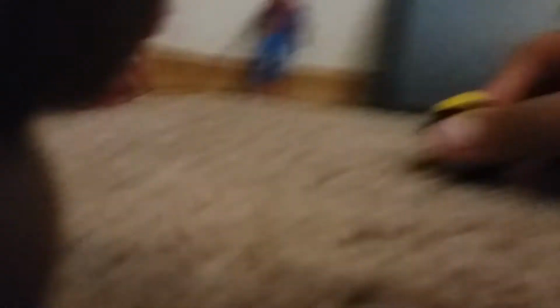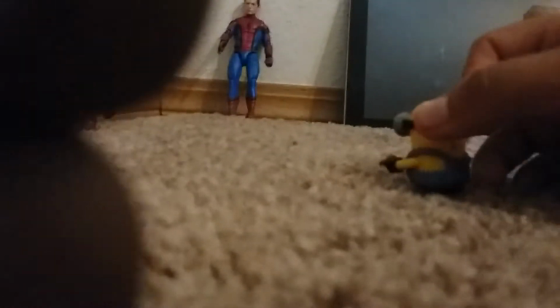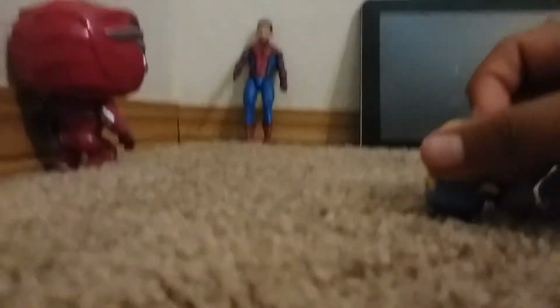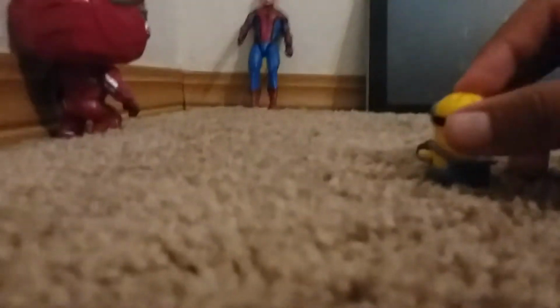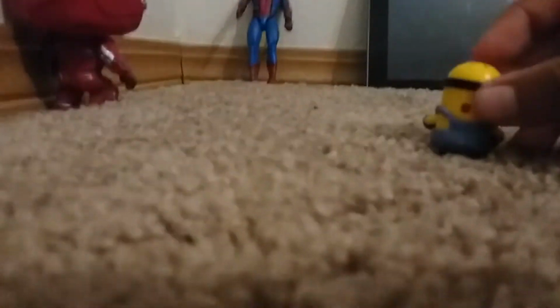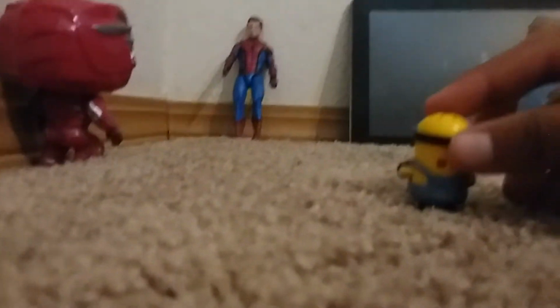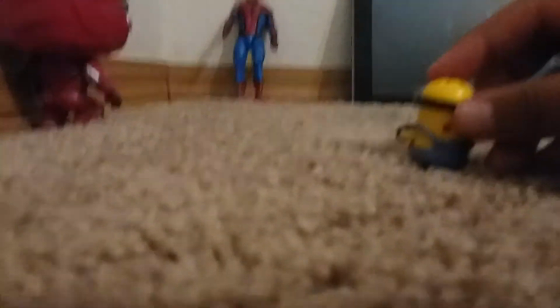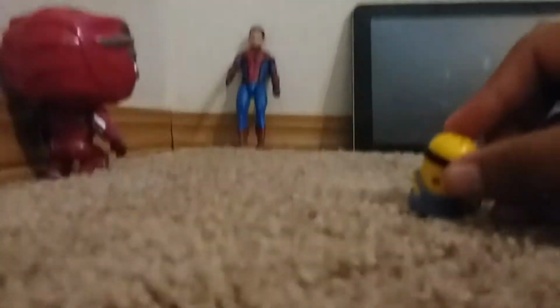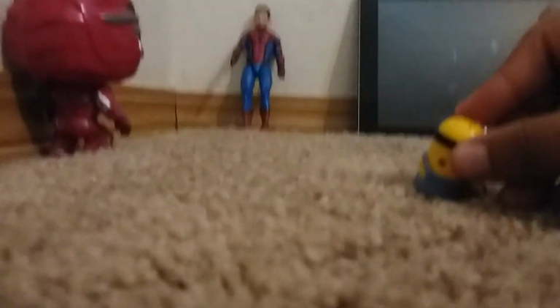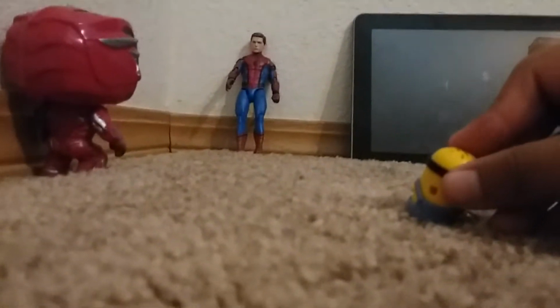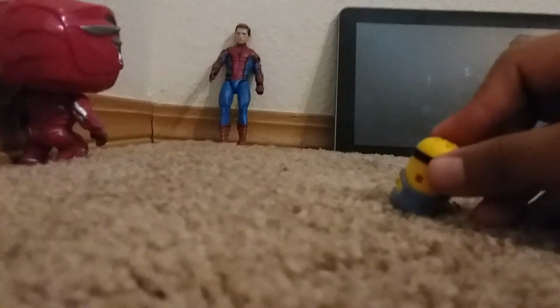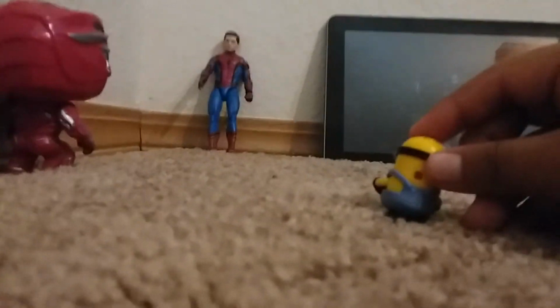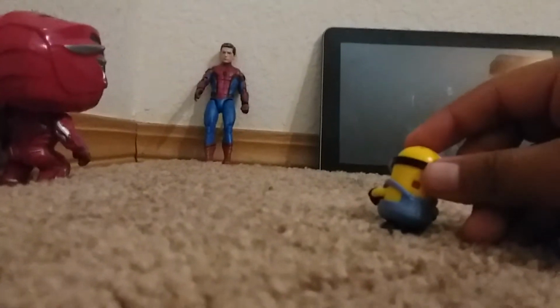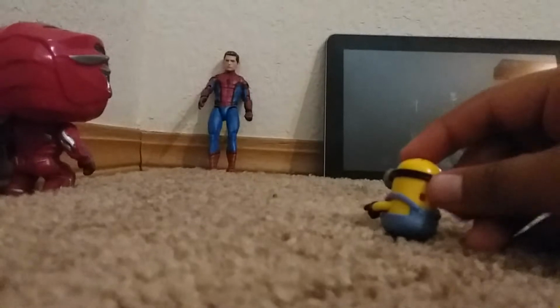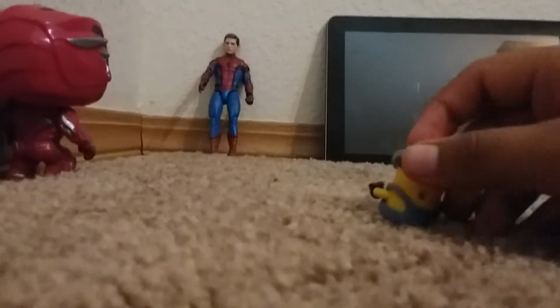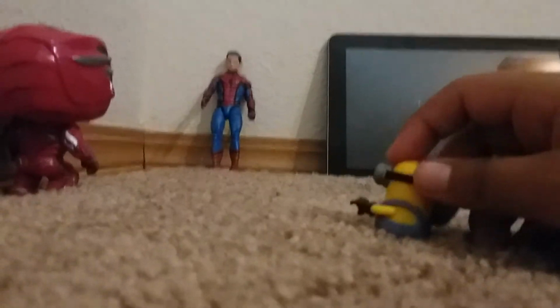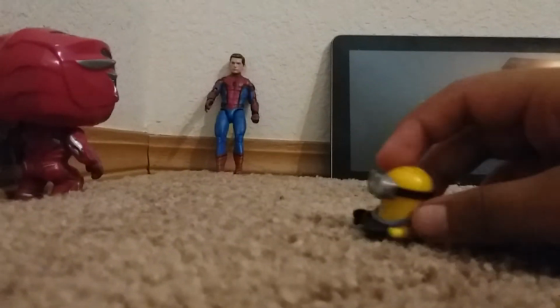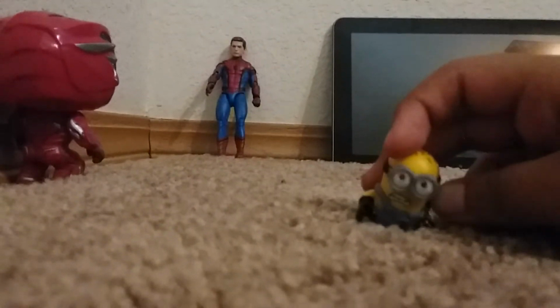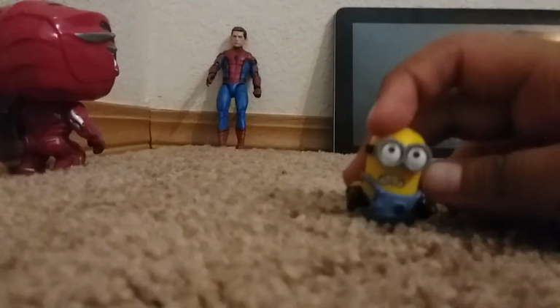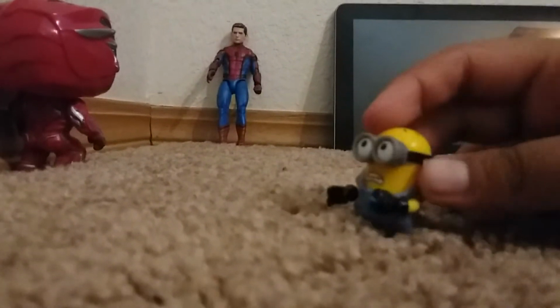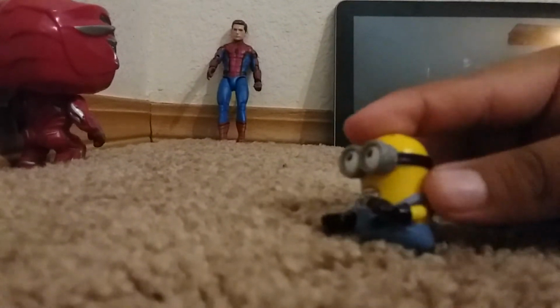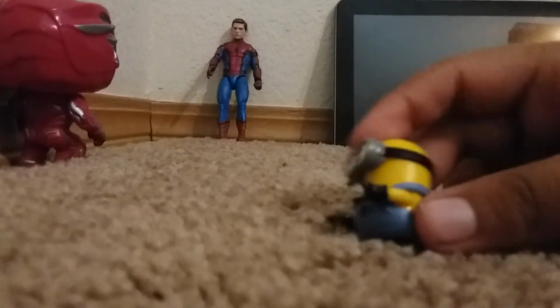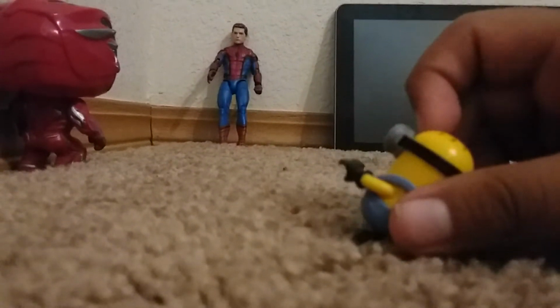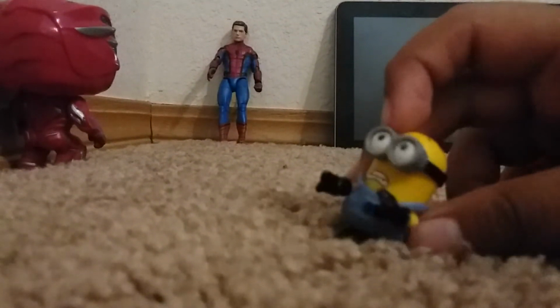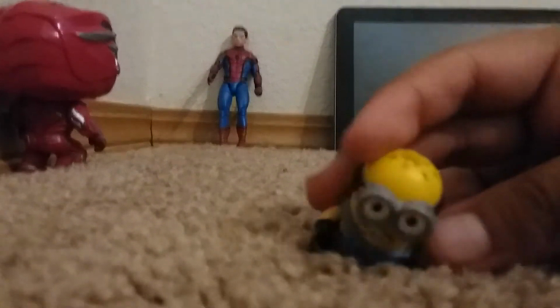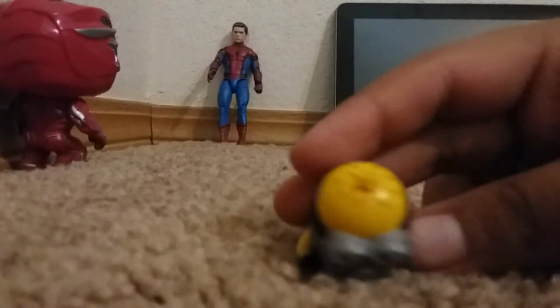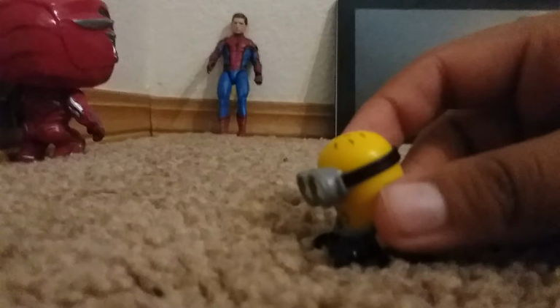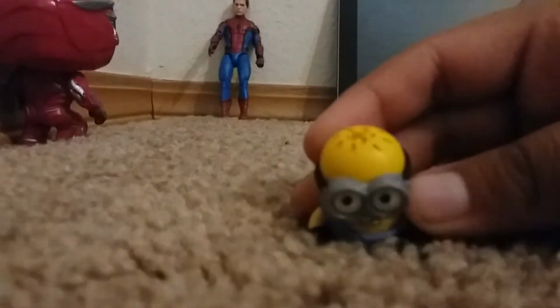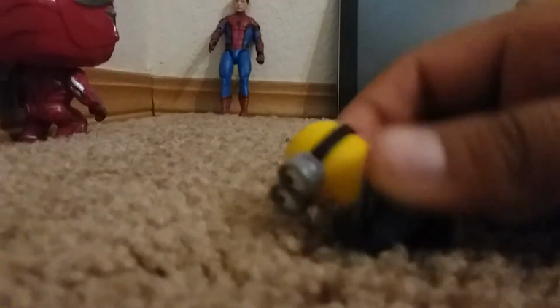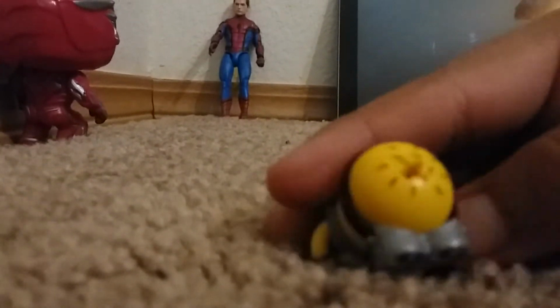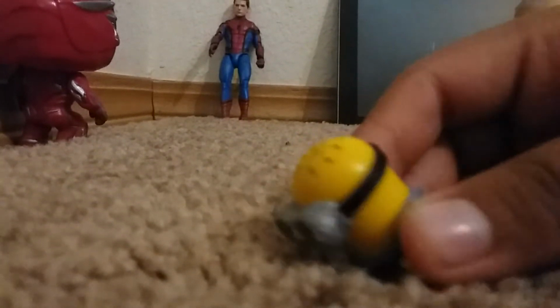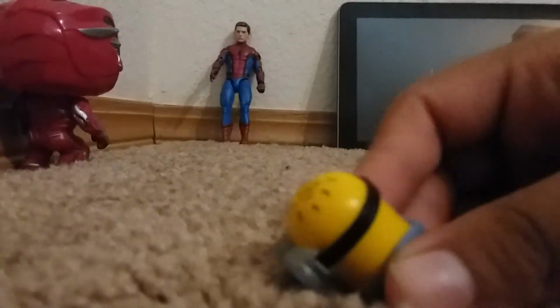Is that your TV? No, it's just all big. Oh. I like this fluffy carpet — it's fluffy like mine.